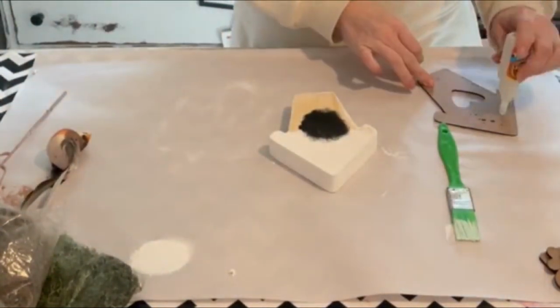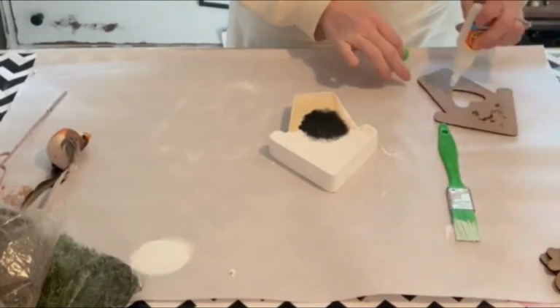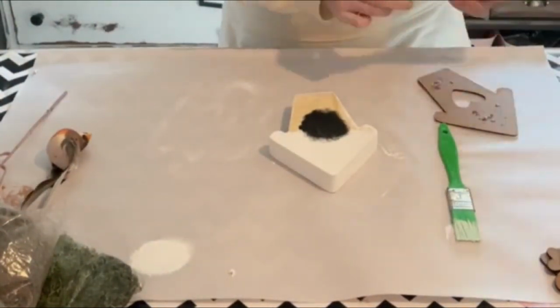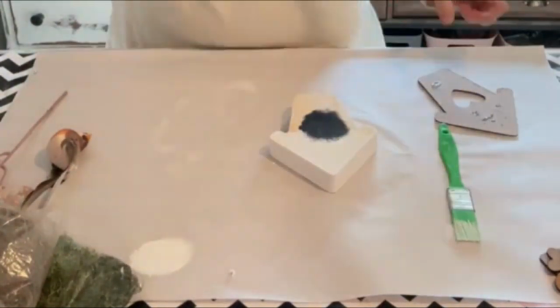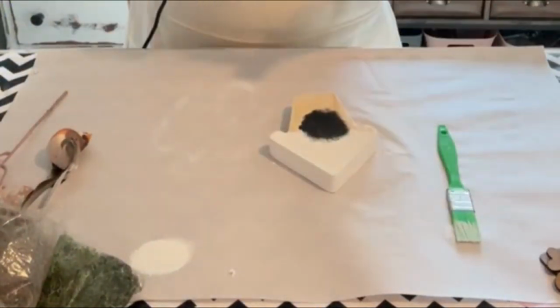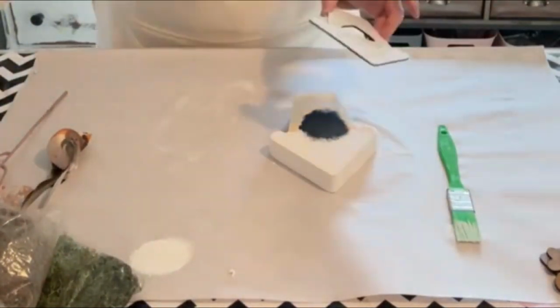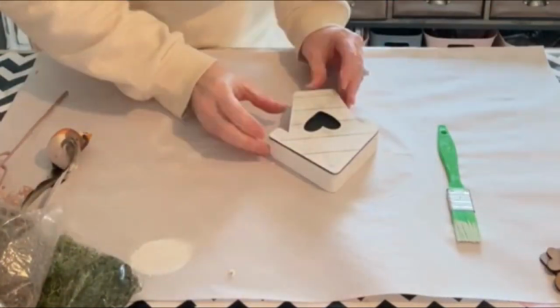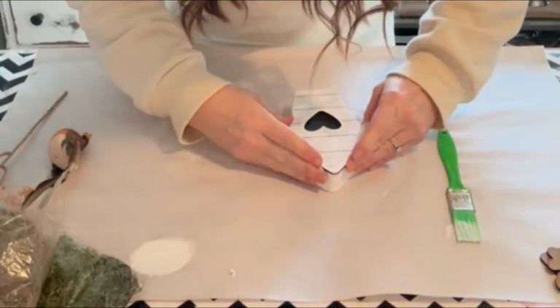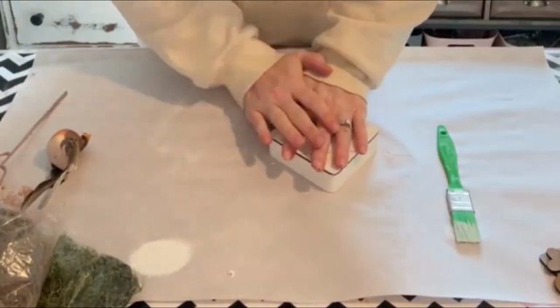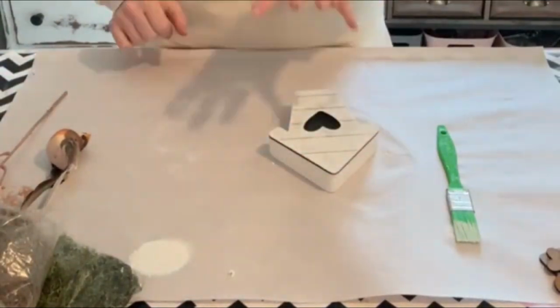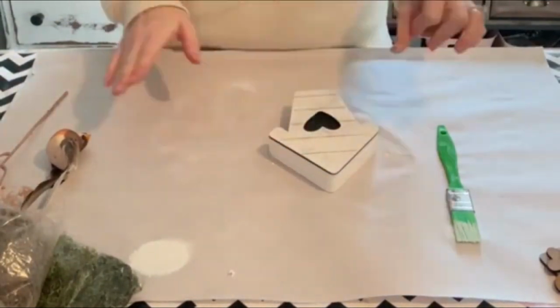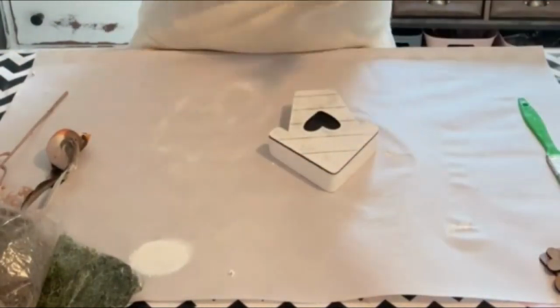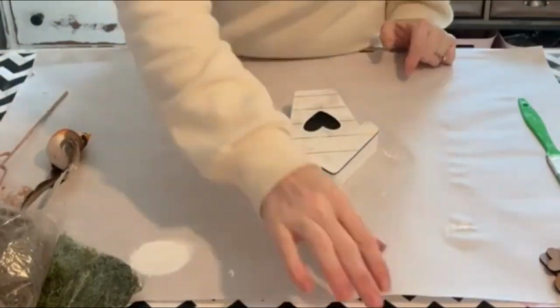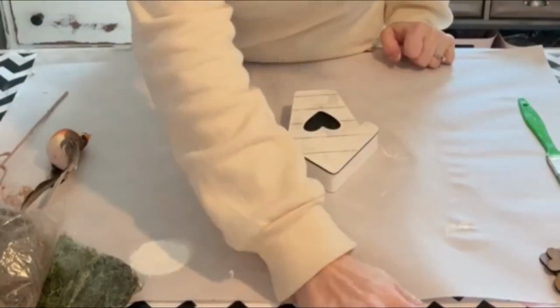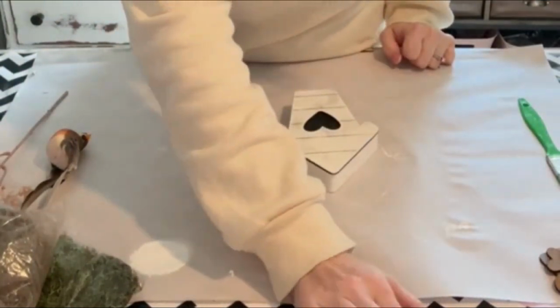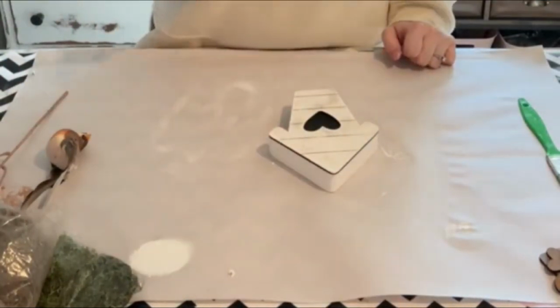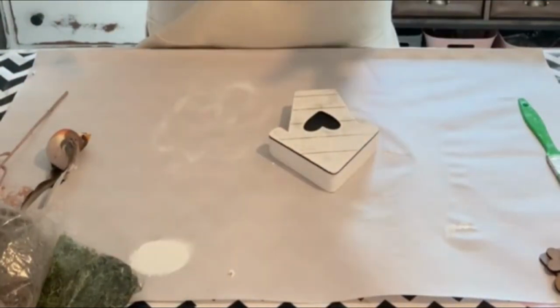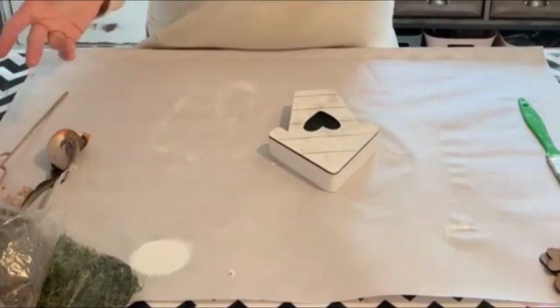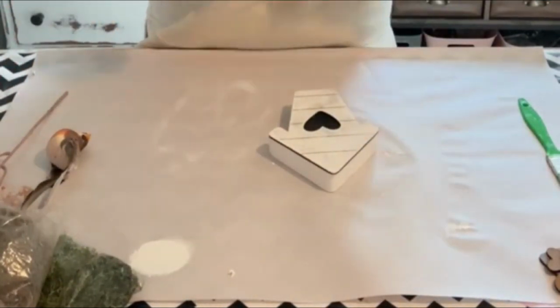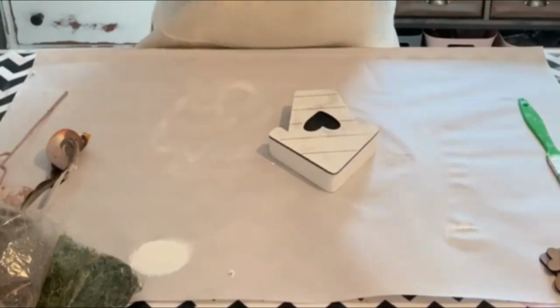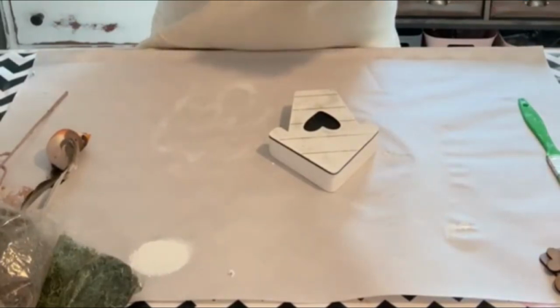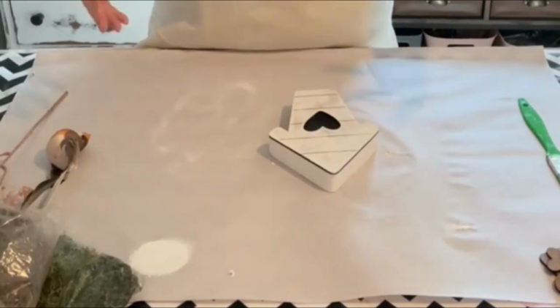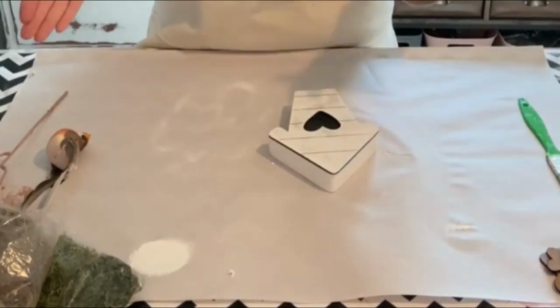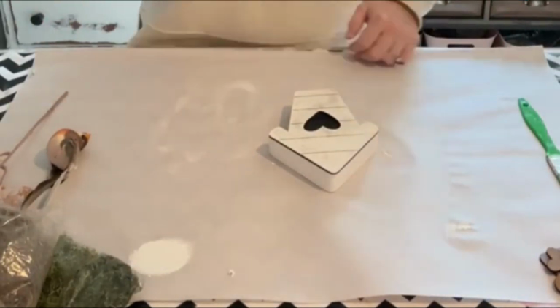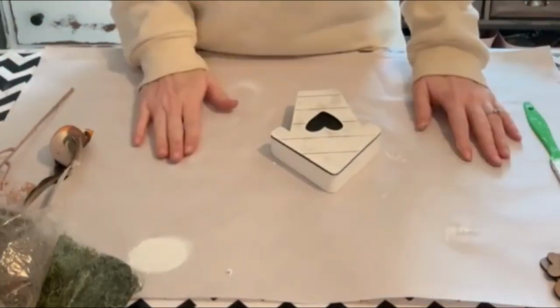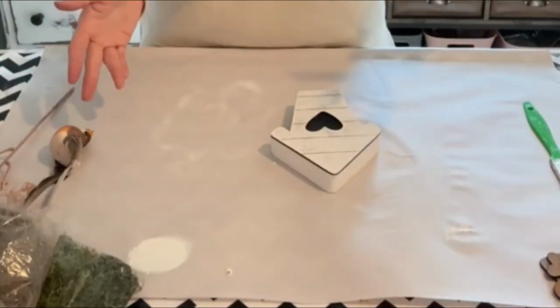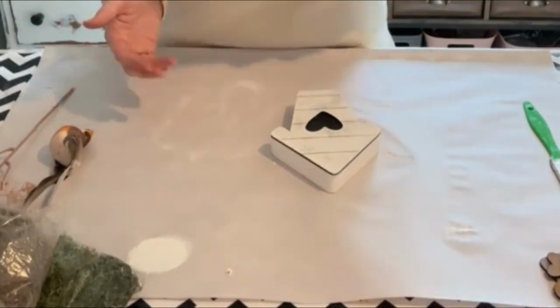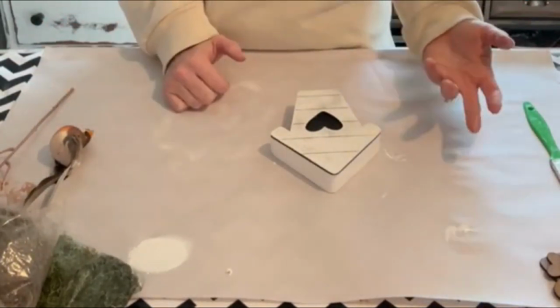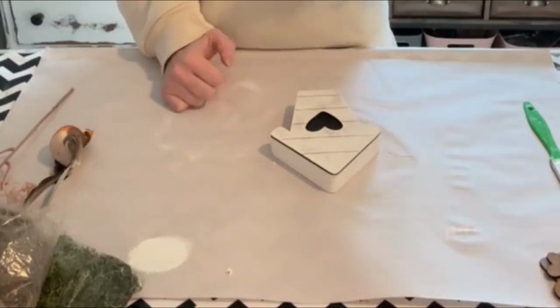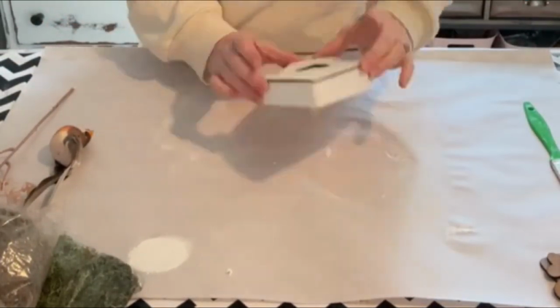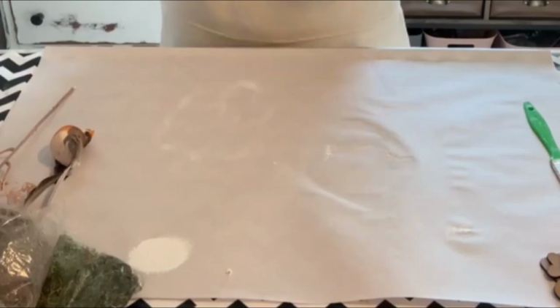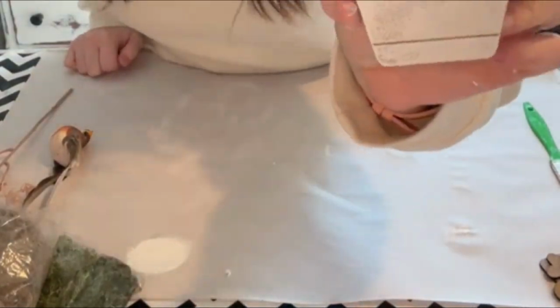I like to use super glue to glue these pieces together — it just seems to hold a little bit better. You can also use a little bit of hot glue with it. I use the Gorilla Super Glue gel; it seems to work the best for me.